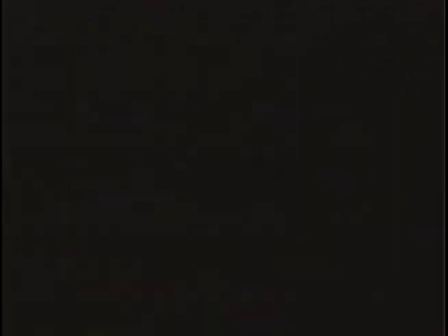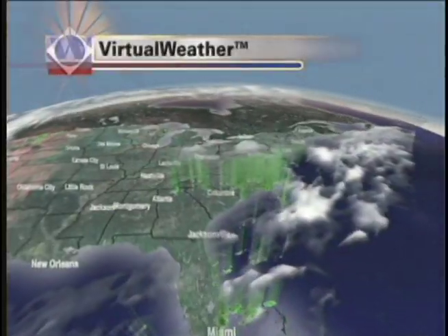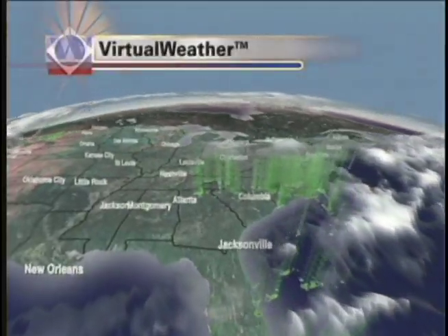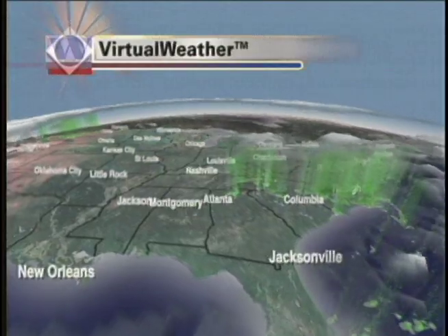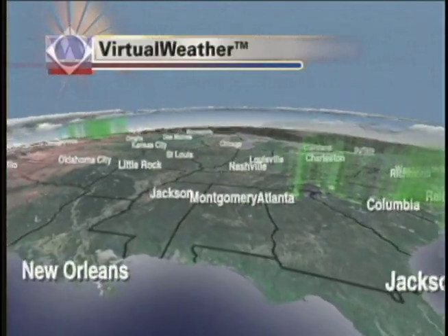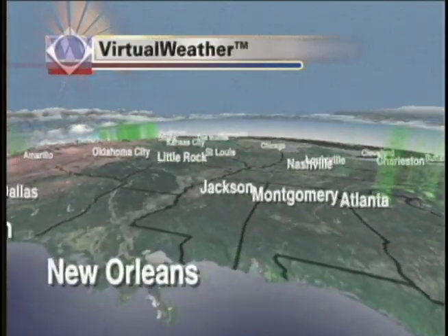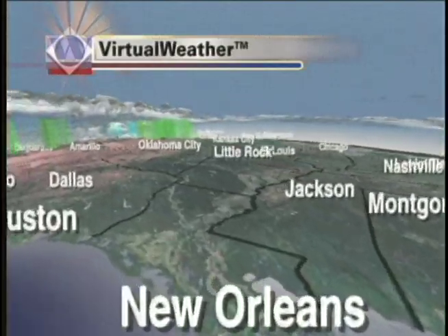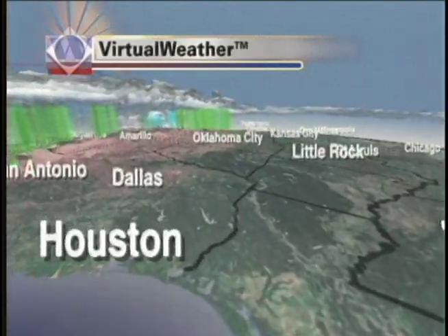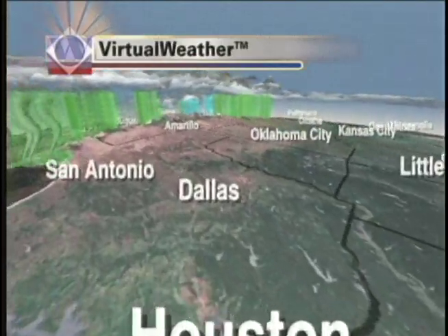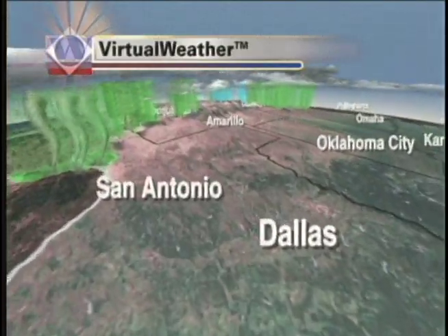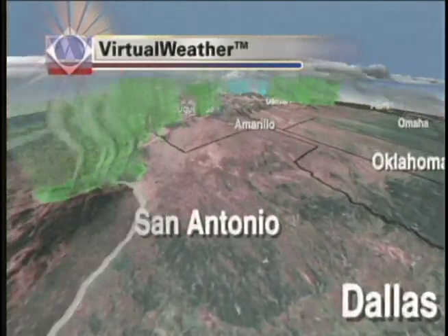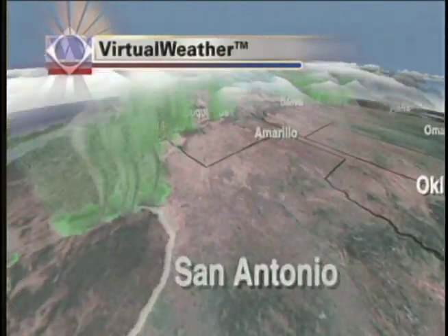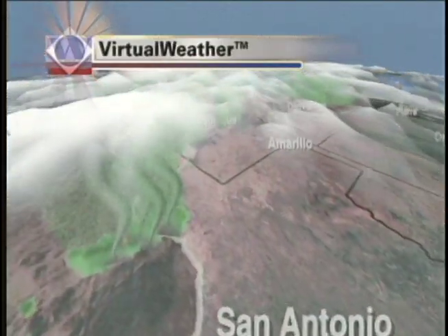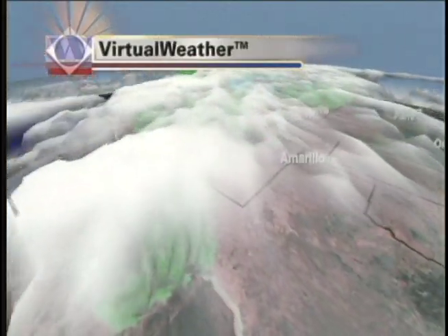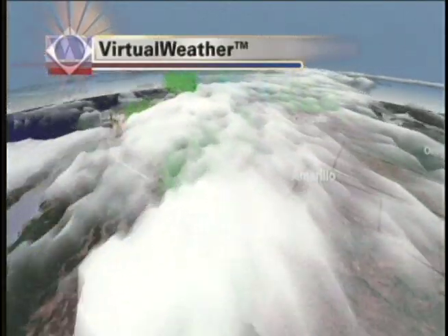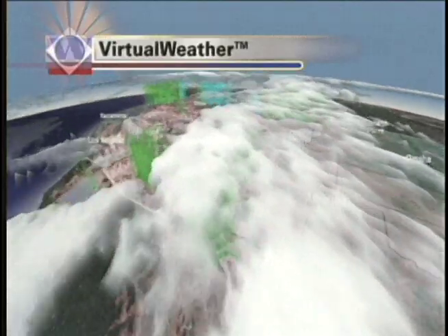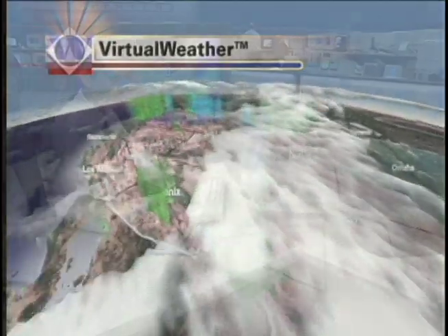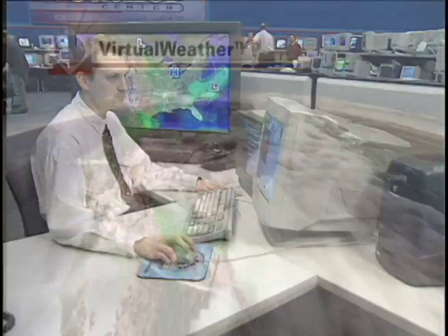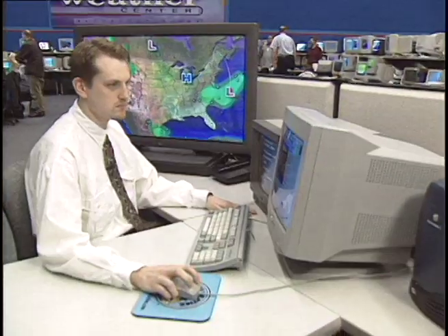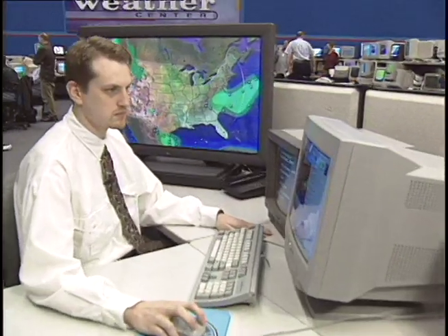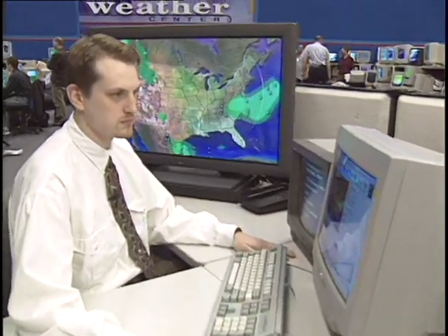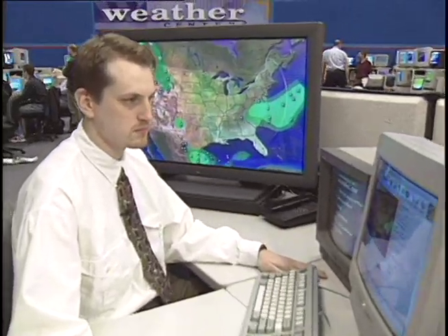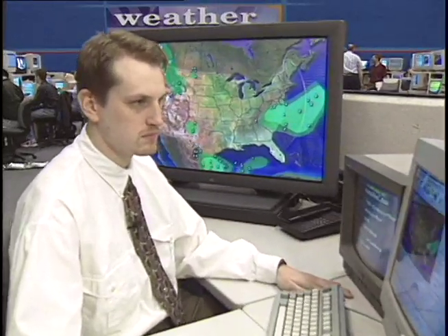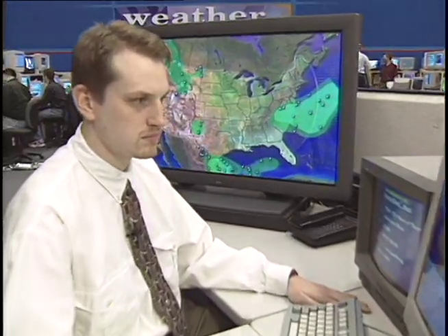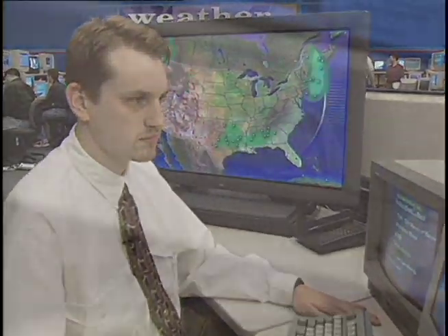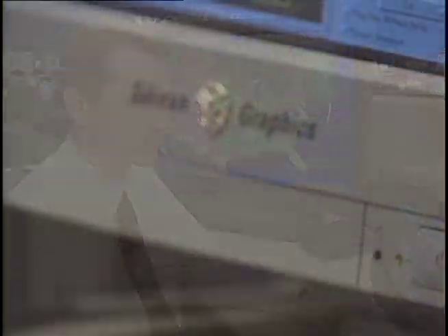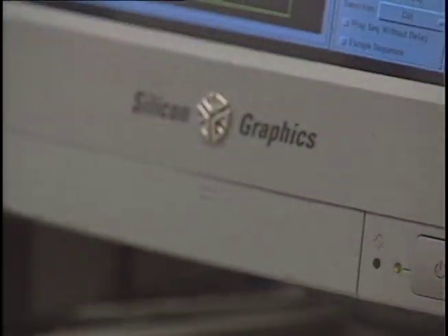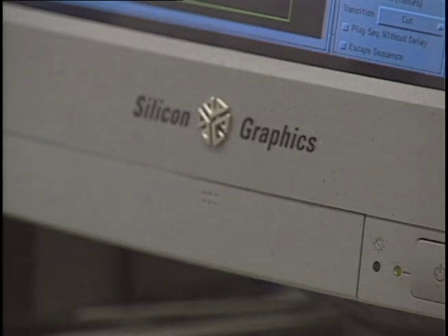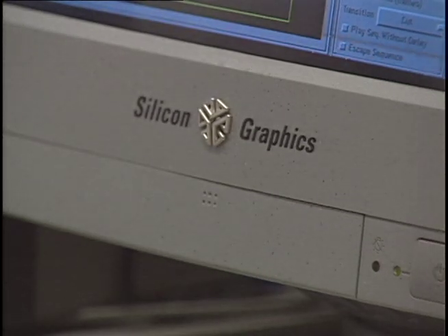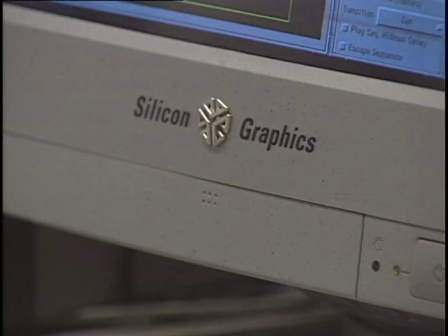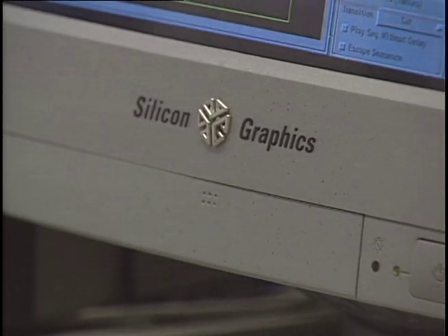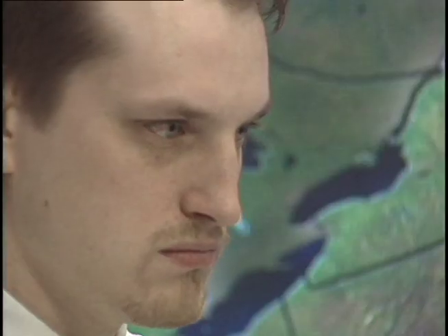Your local weather graphics can have a sophisticated 3D look that will stop viewers in their tracks. How? AccuWeather's UltraGraphics Ultra weather system can make it happen. The Silicon Graphics-based system is the best available, period.